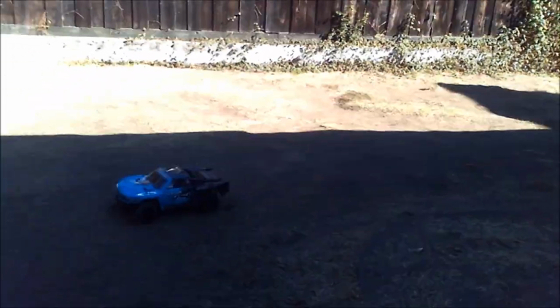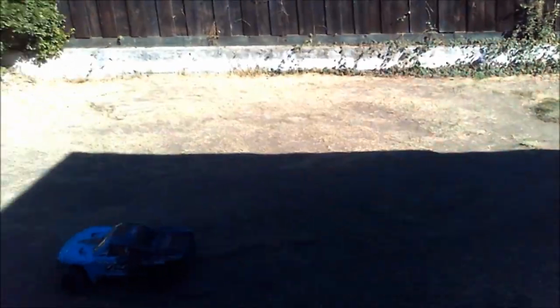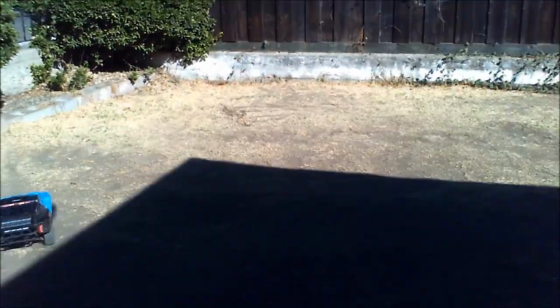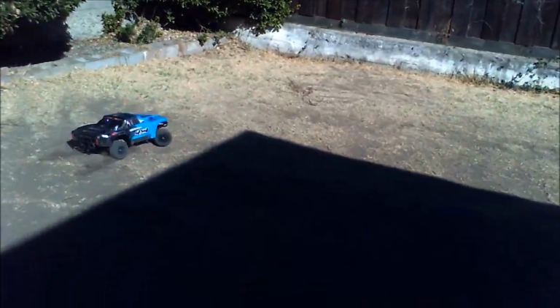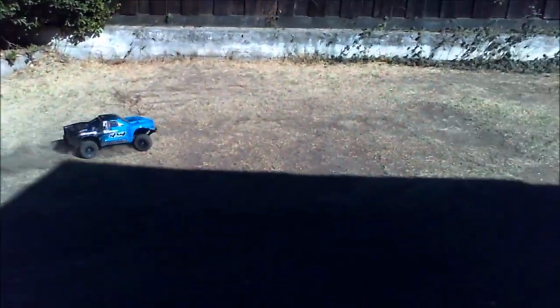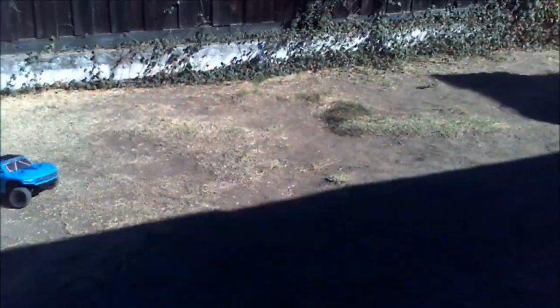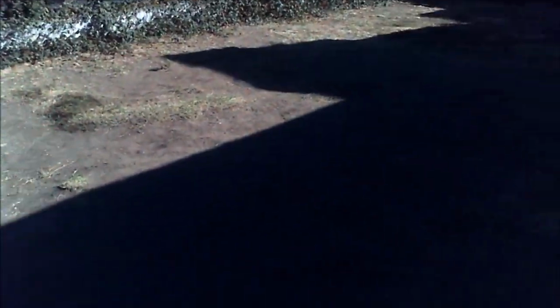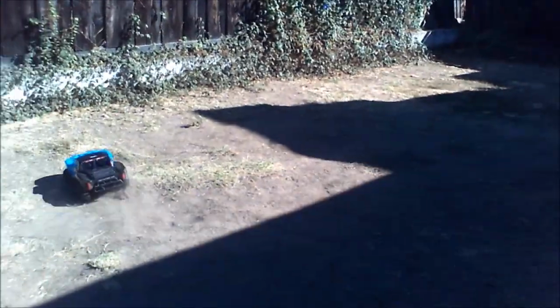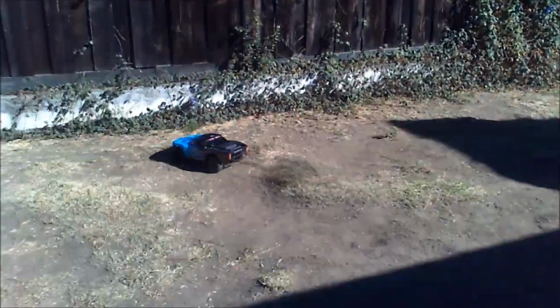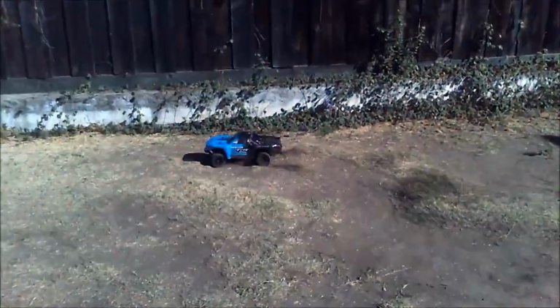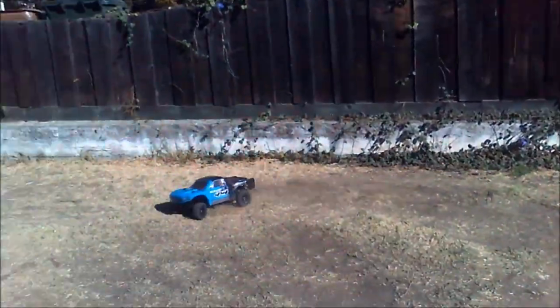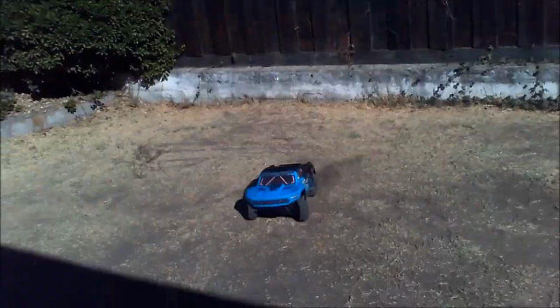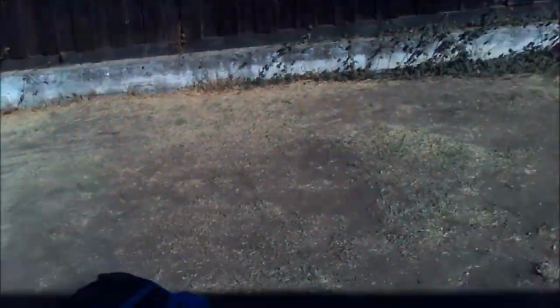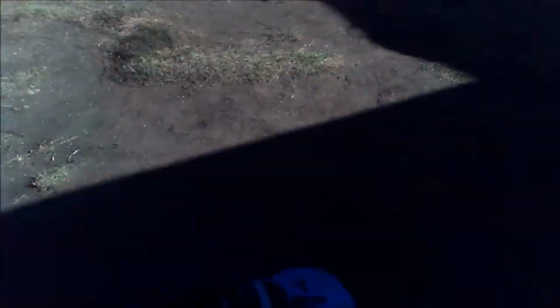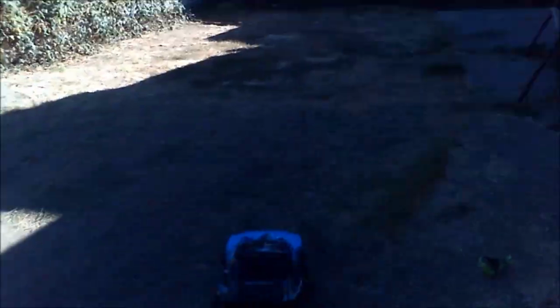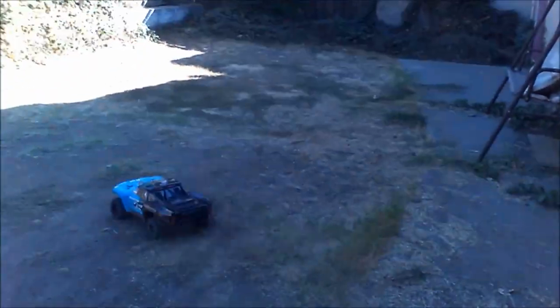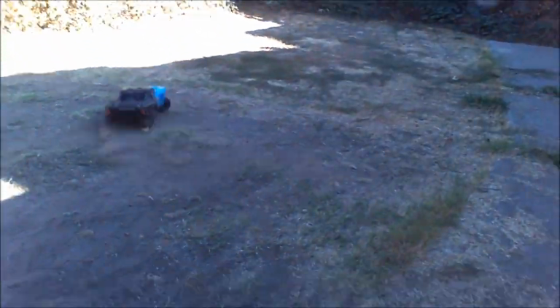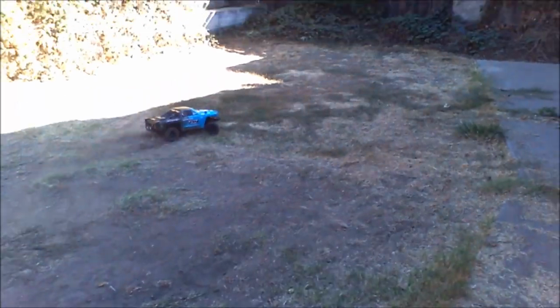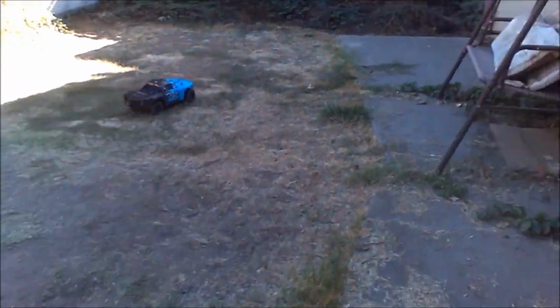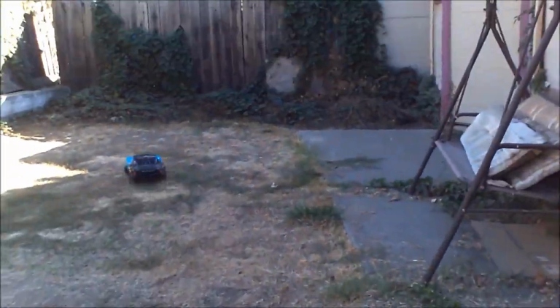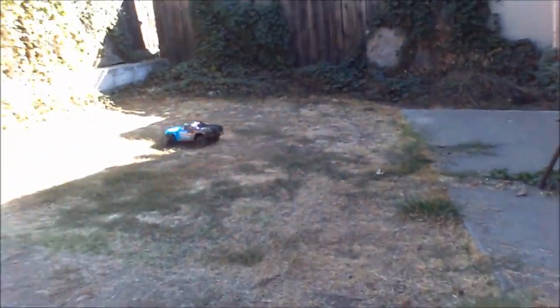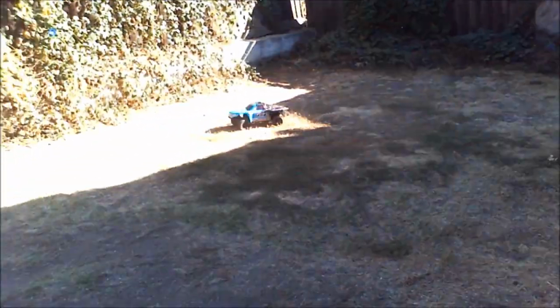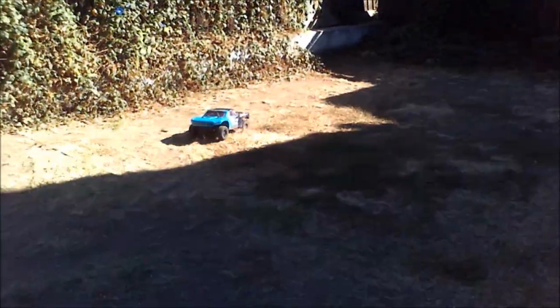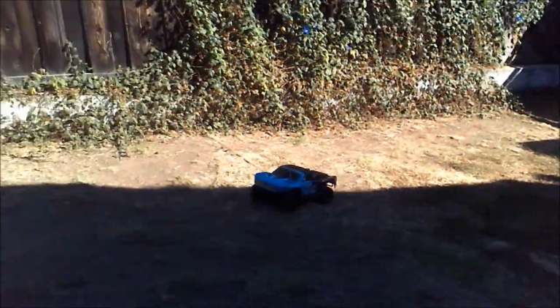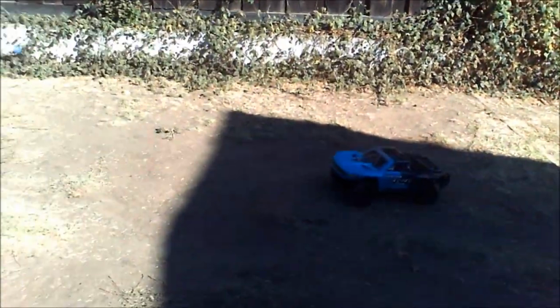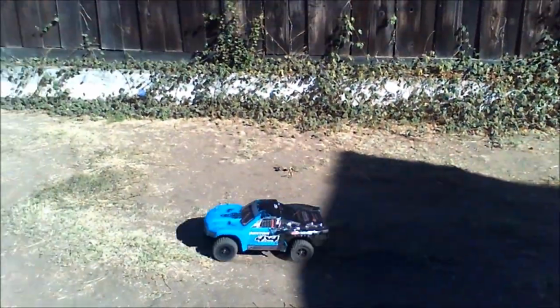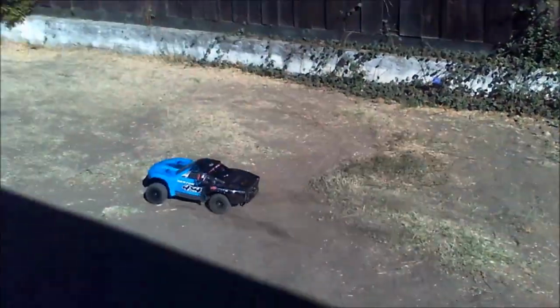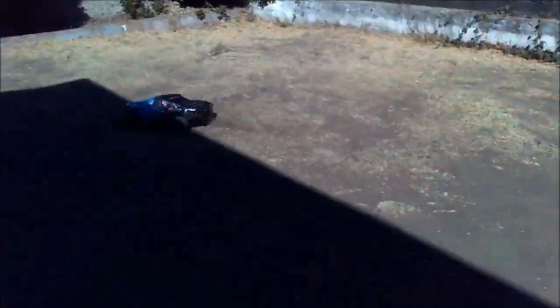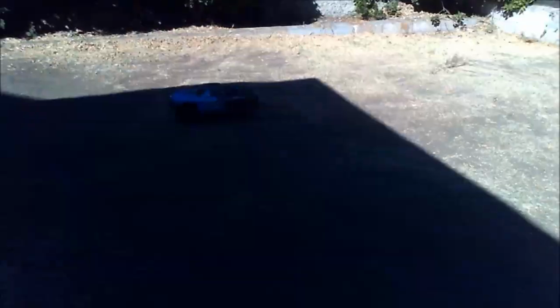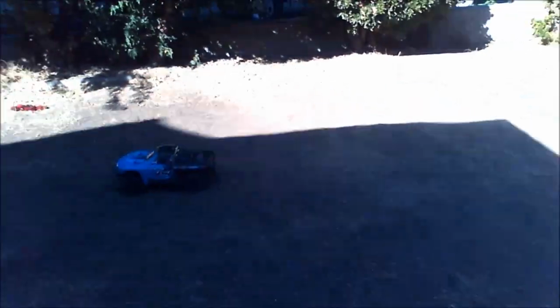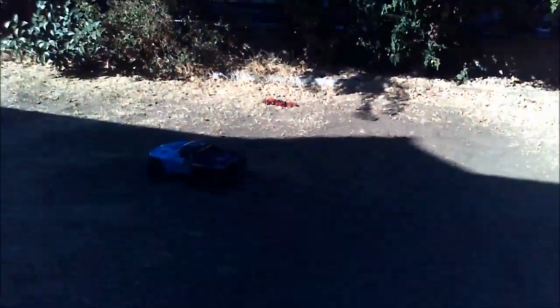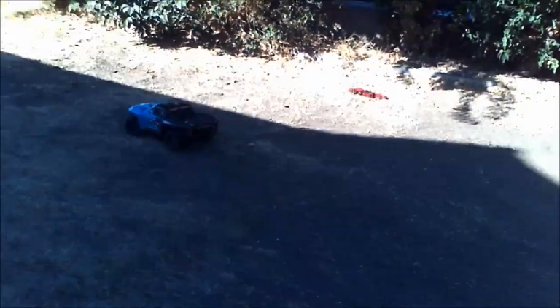The slipper was loose — I didn't adjust it. This wore it so thin. But at the first minute or so it was slipping. Just needed to wear in. Seems fine now.